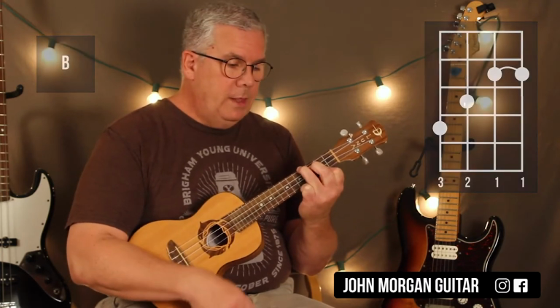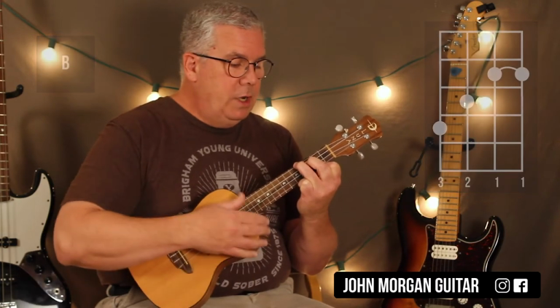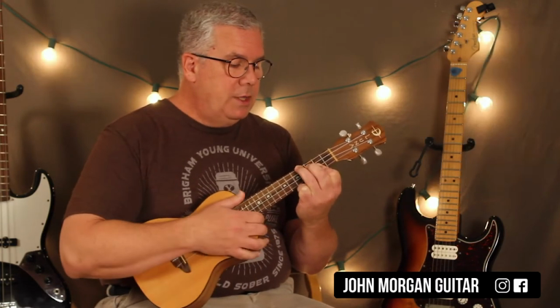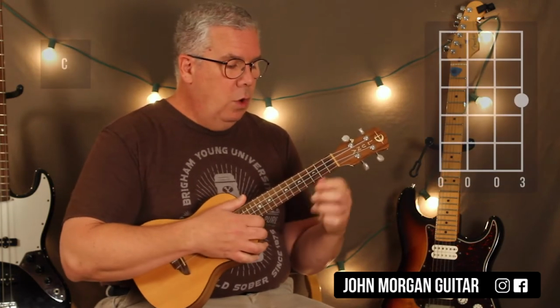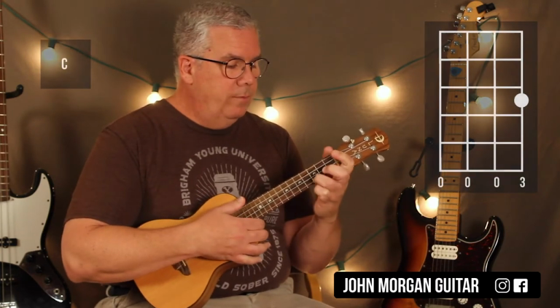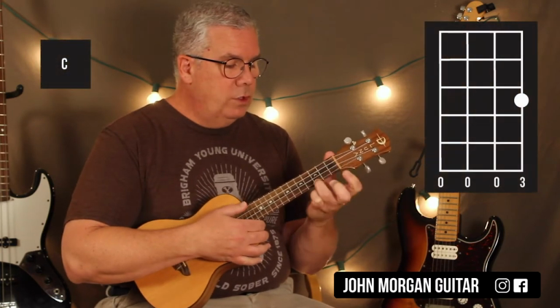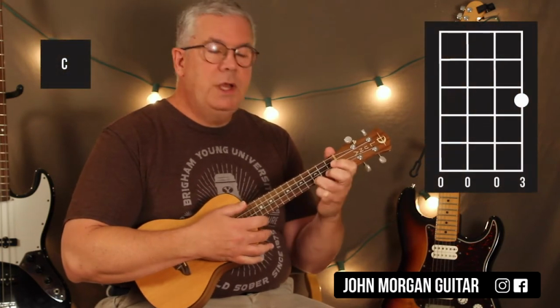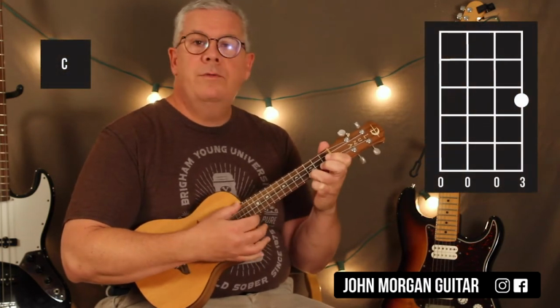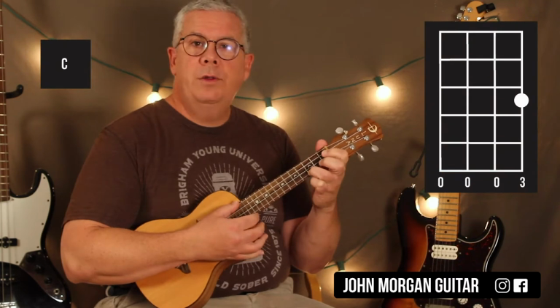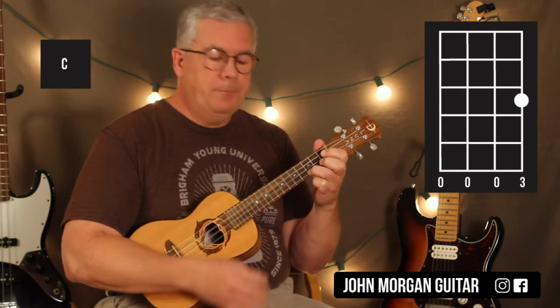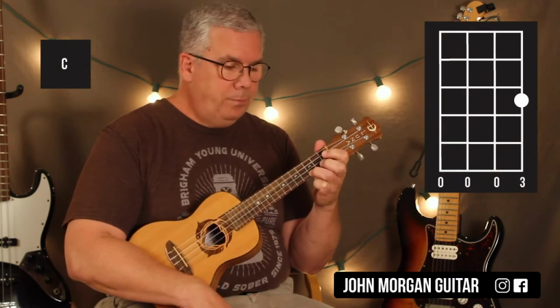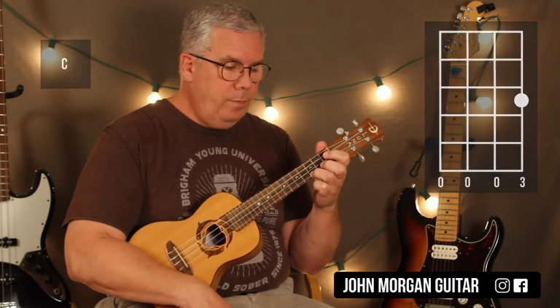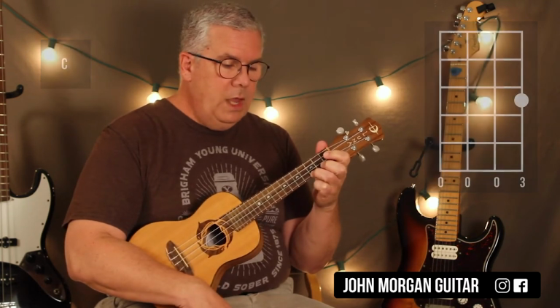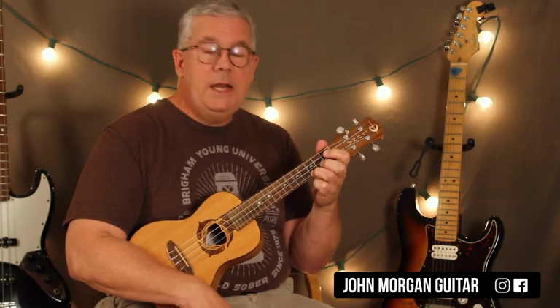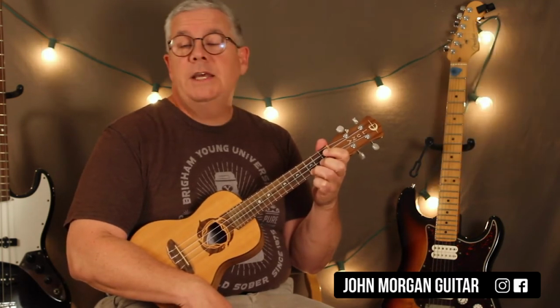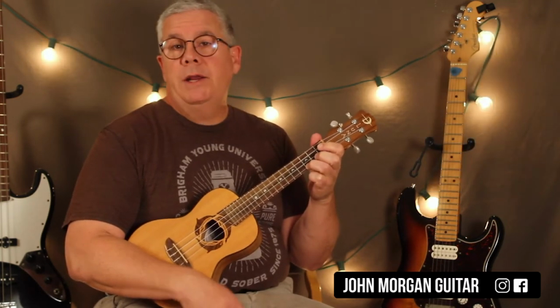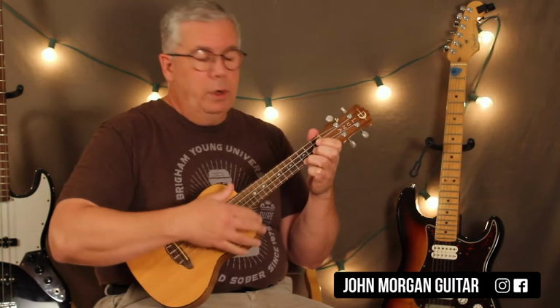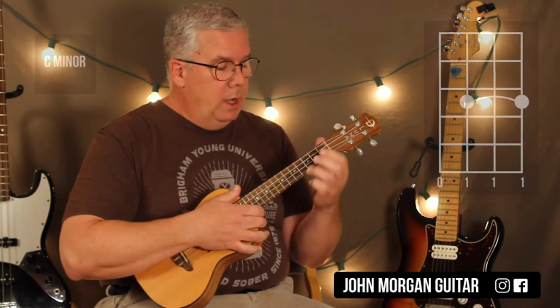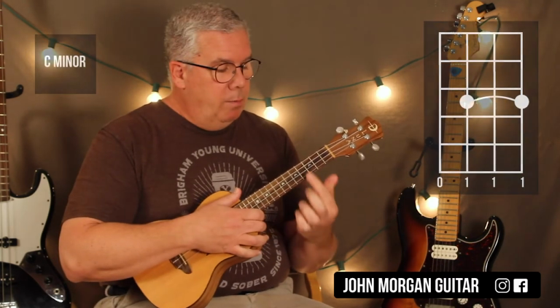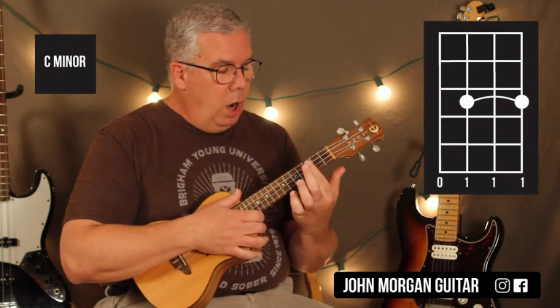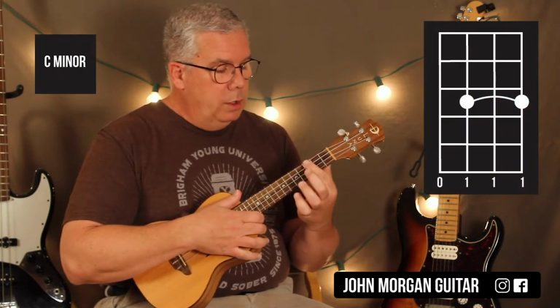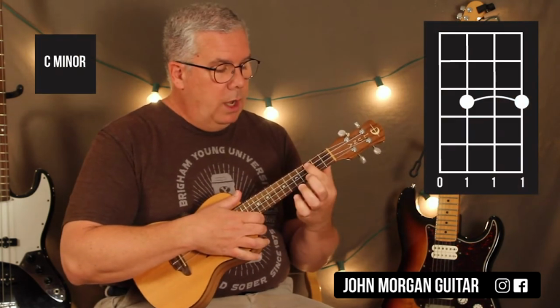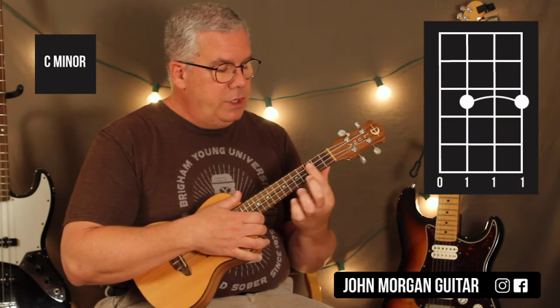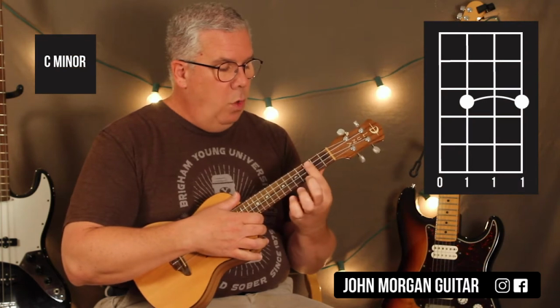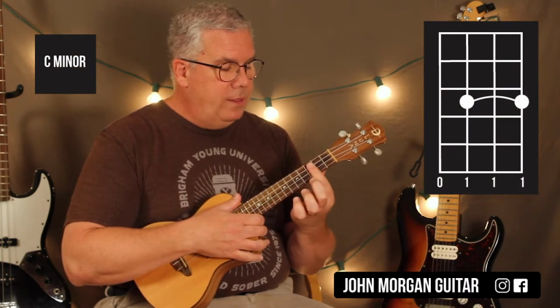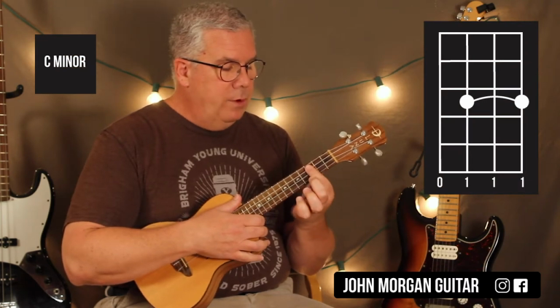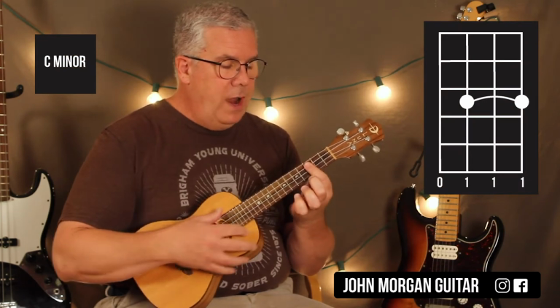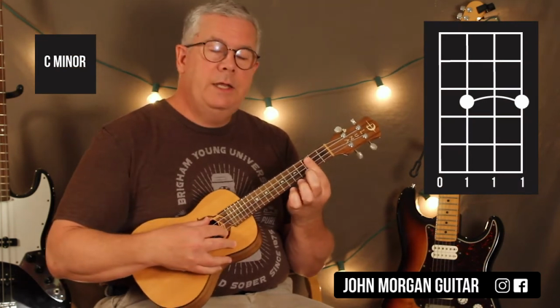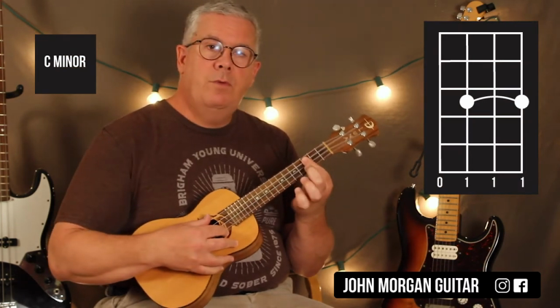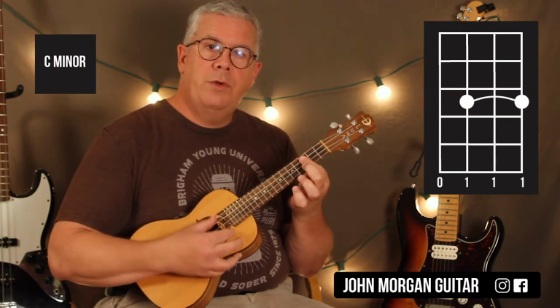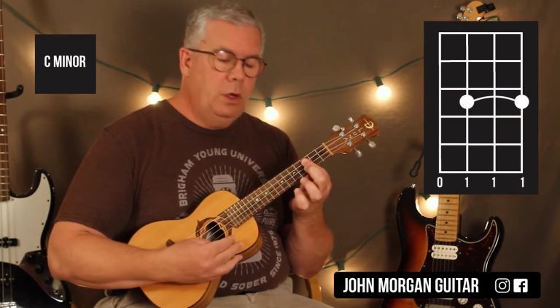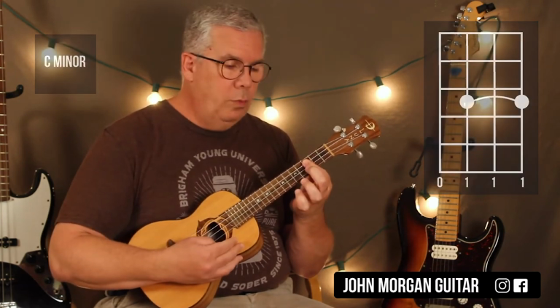Then I'm going to need a C chord — 1st string, 3rd fret only. Then I need a C minor chord. I'm going to bar strings 3, 2, and 1 at the 3rd fret and leave the 4th string open.